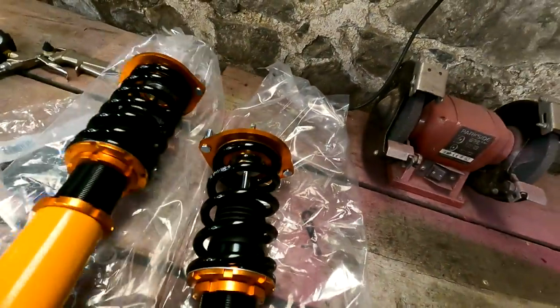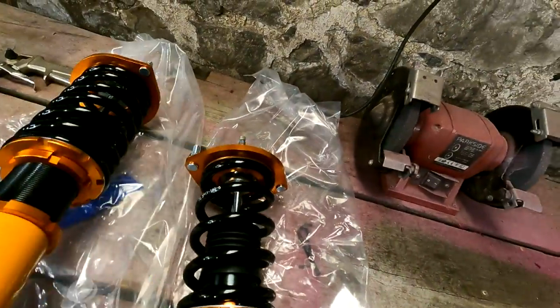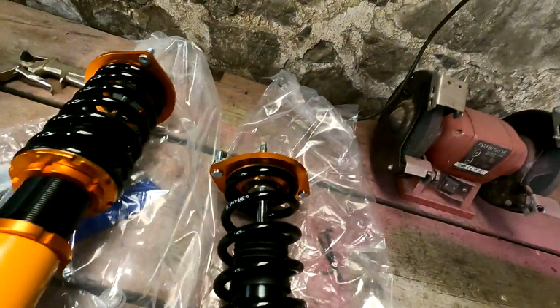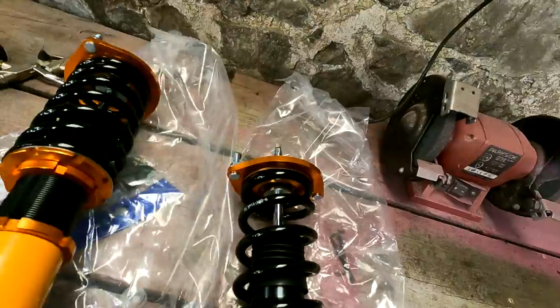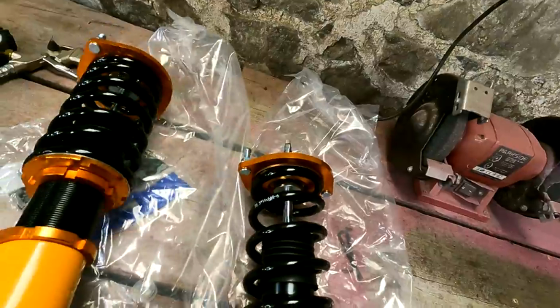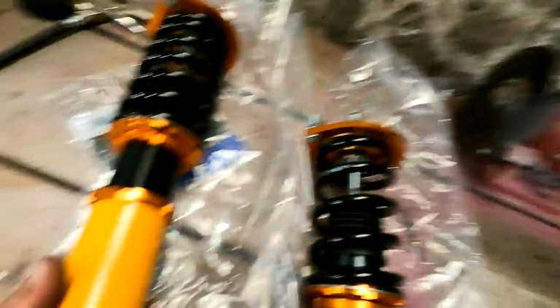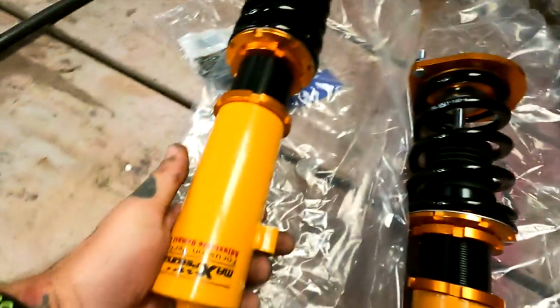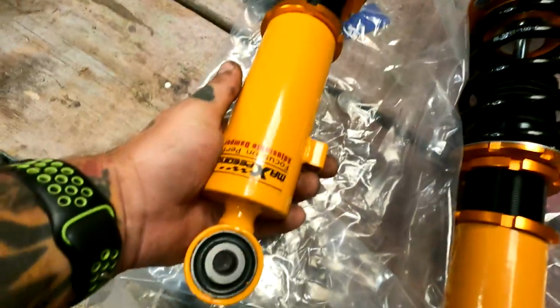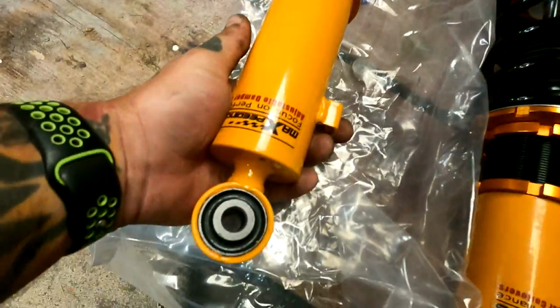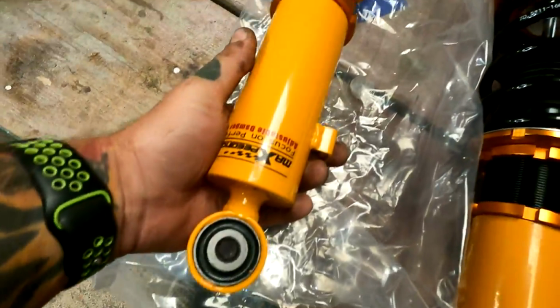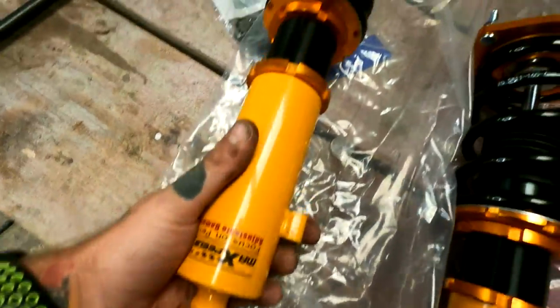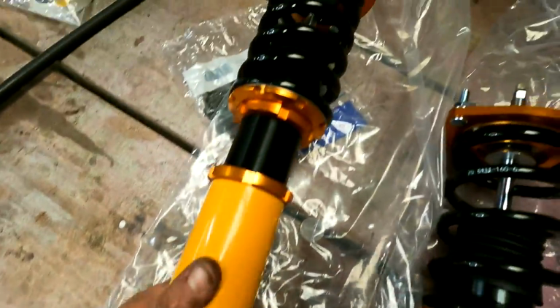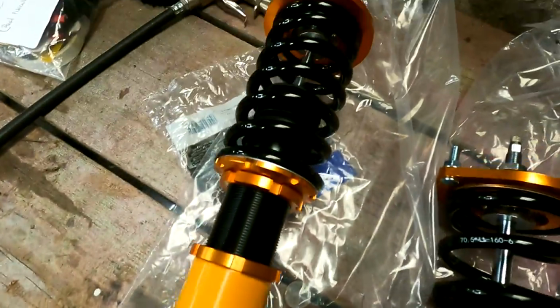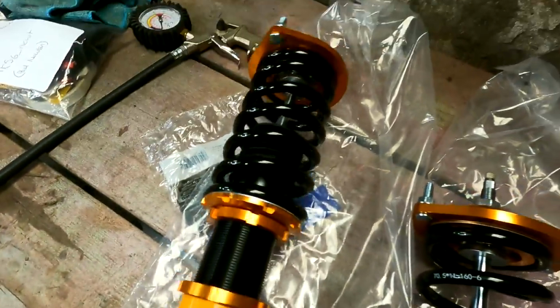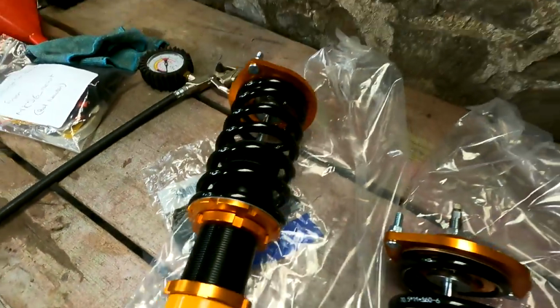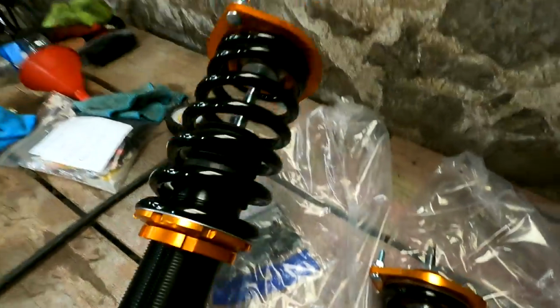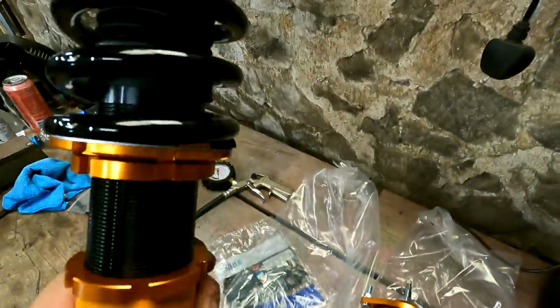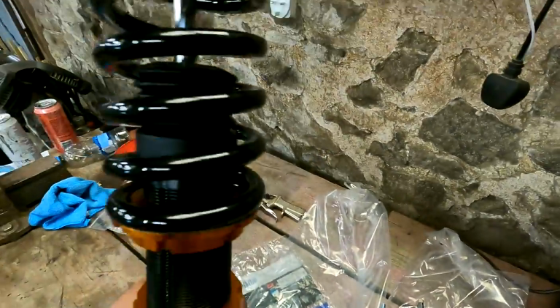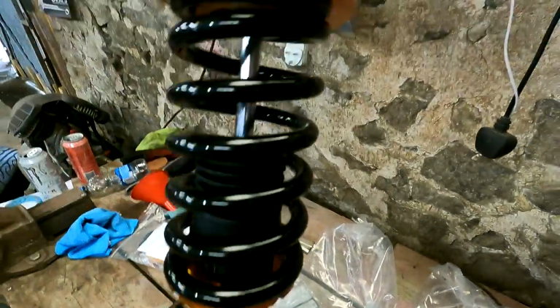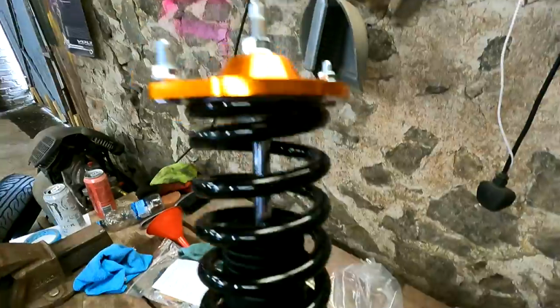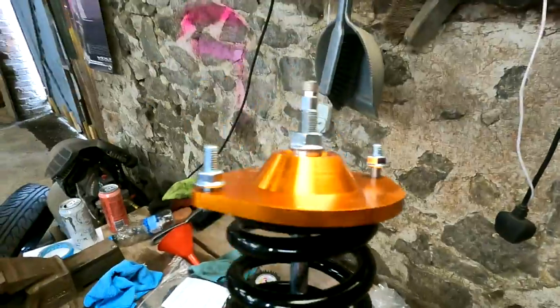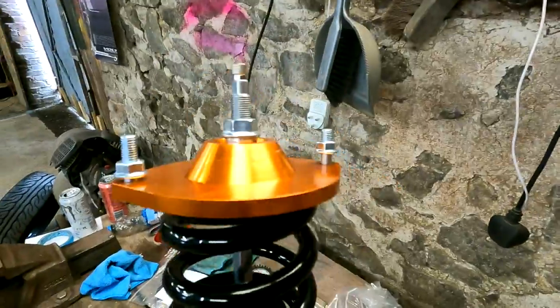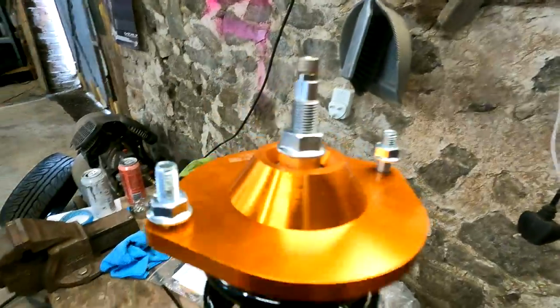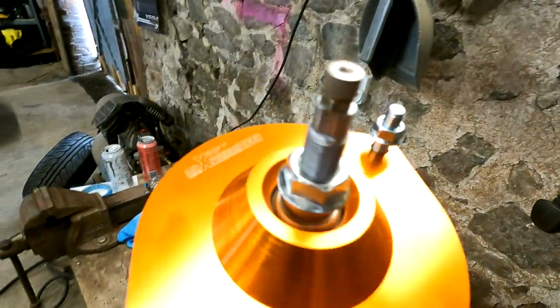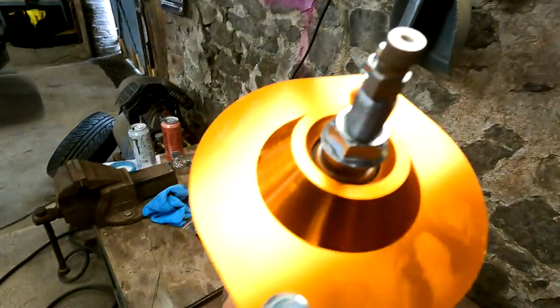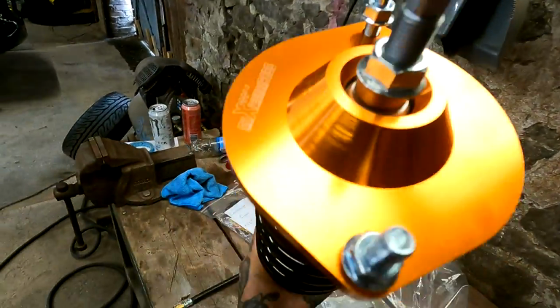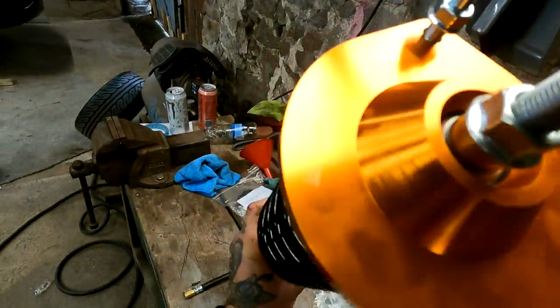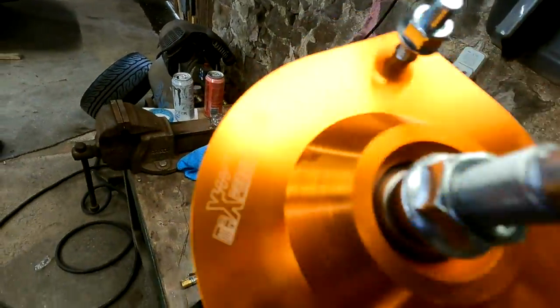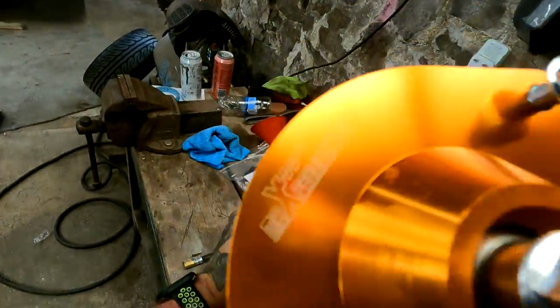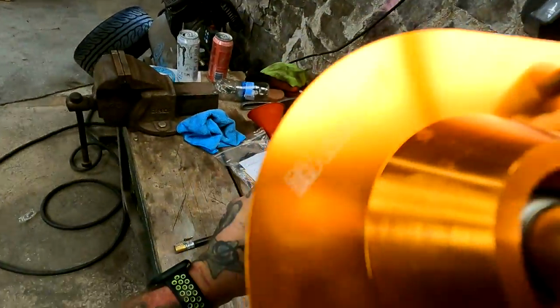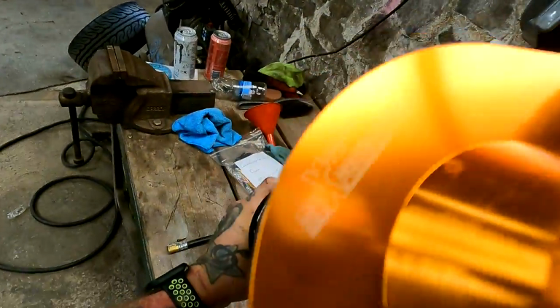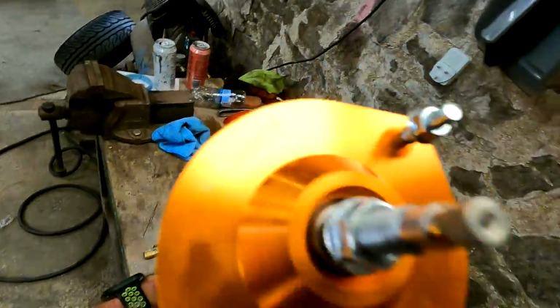I'm impressed with the quality to be fair — they do look decent! They're bloody heavy though. Nice colour as well.